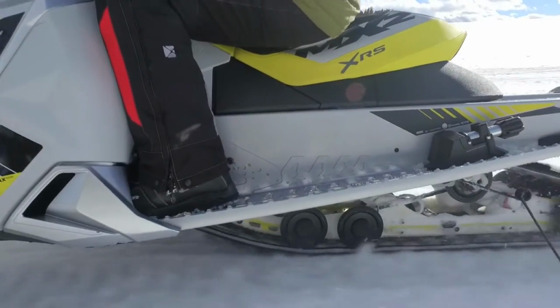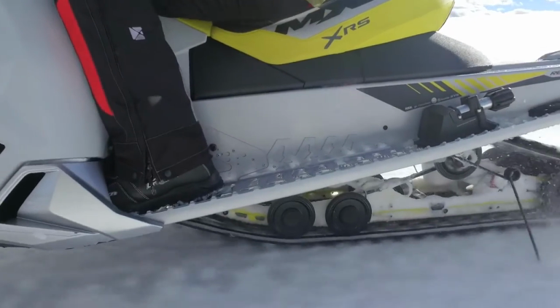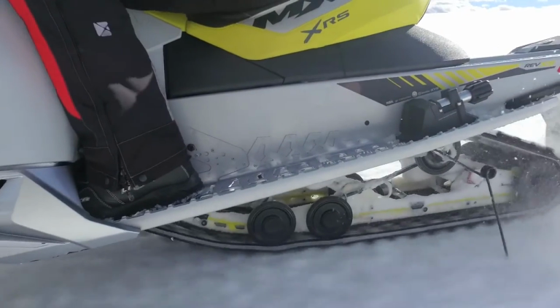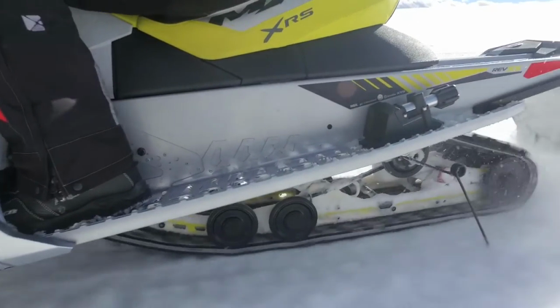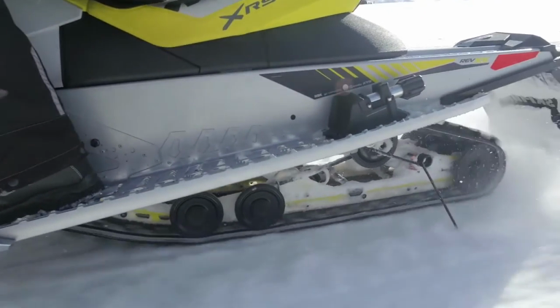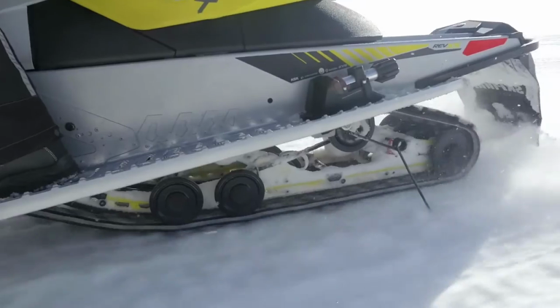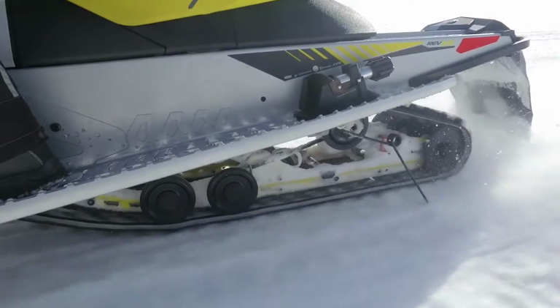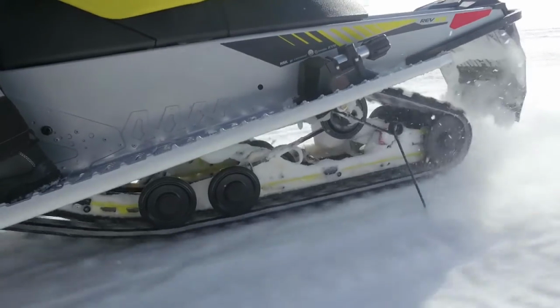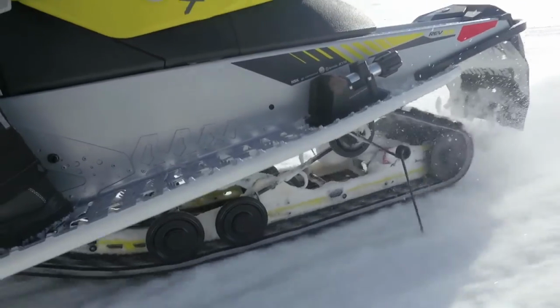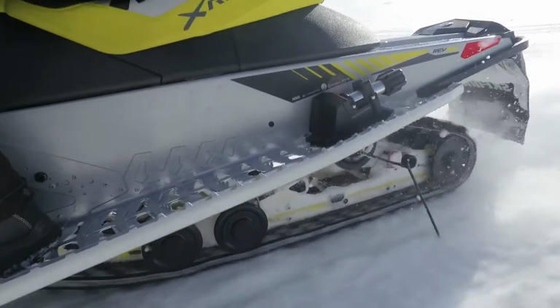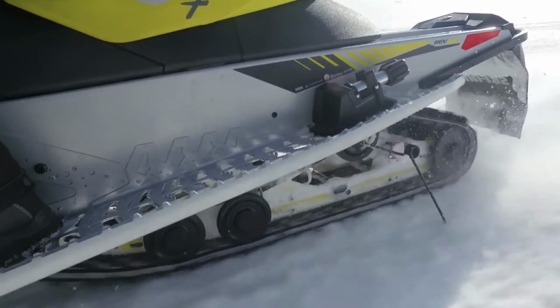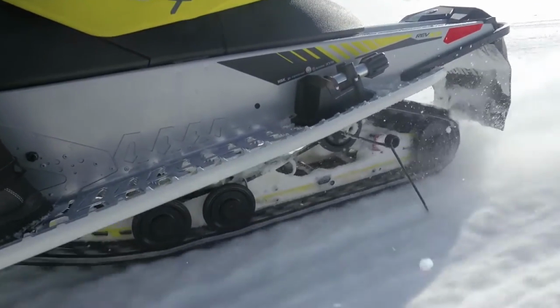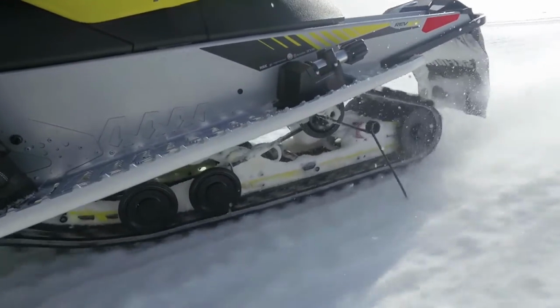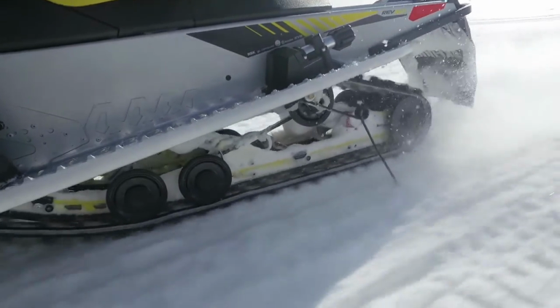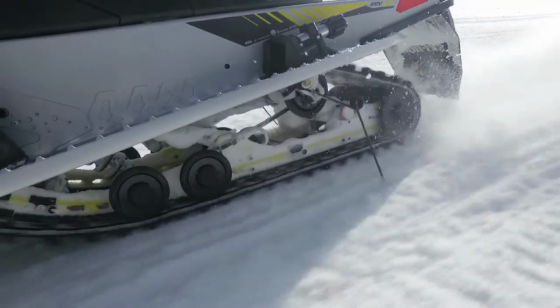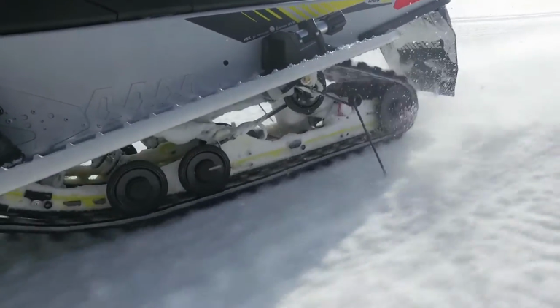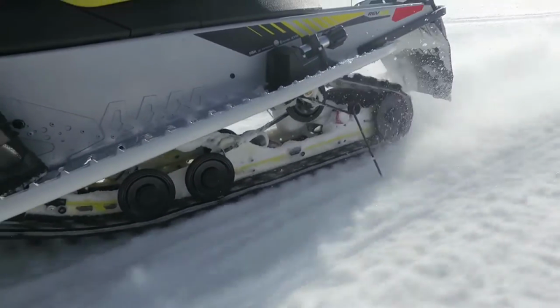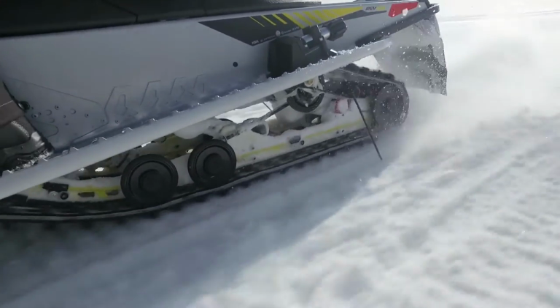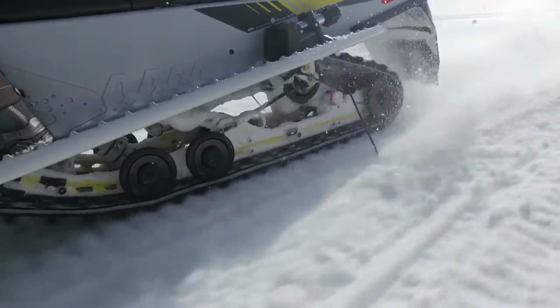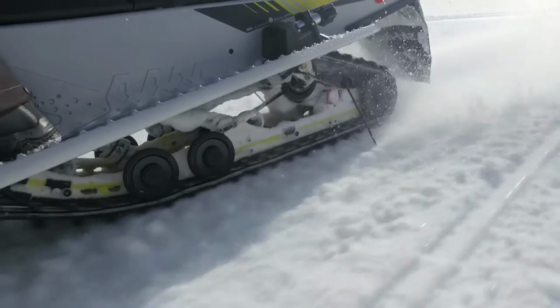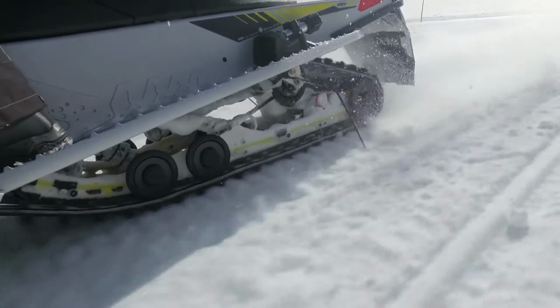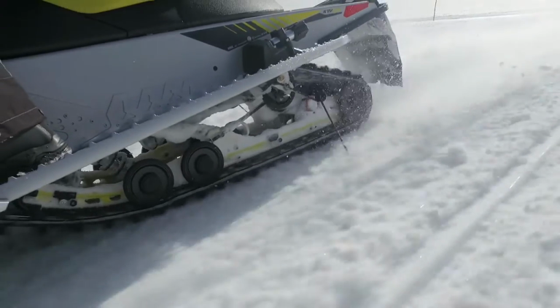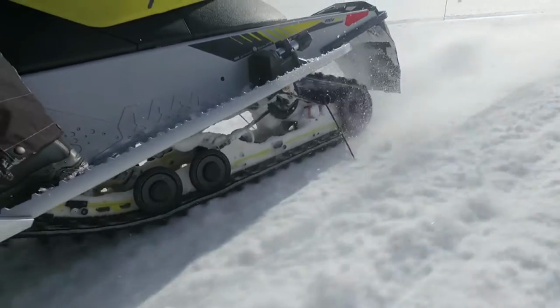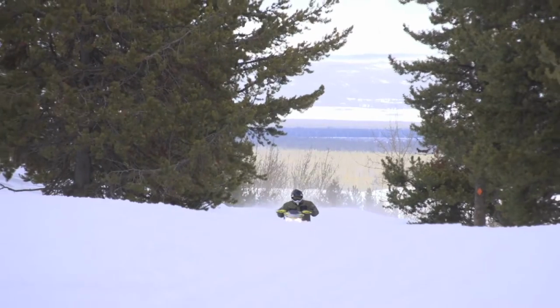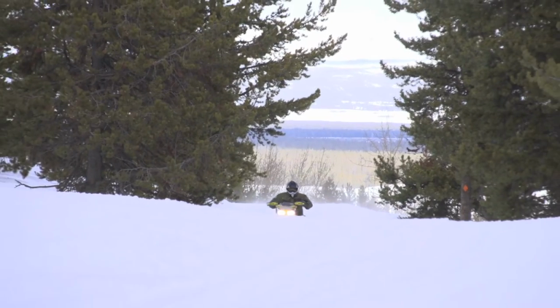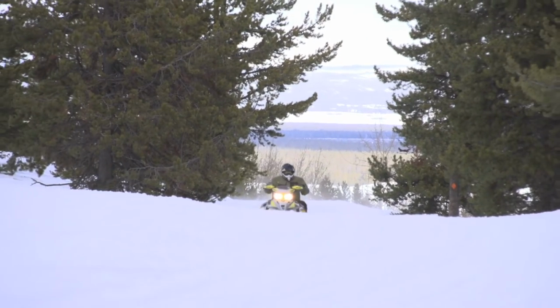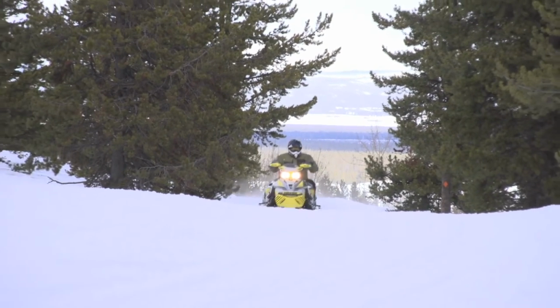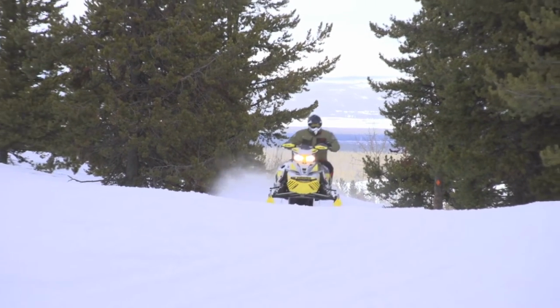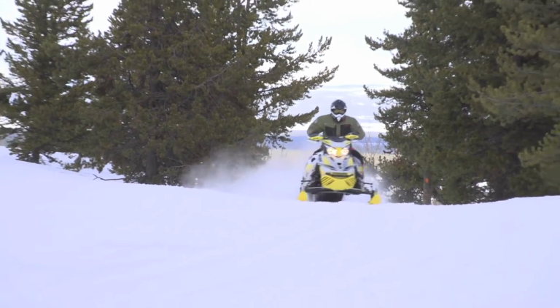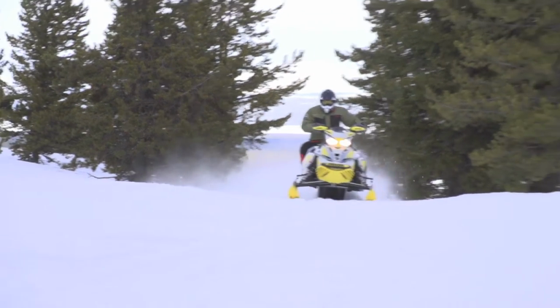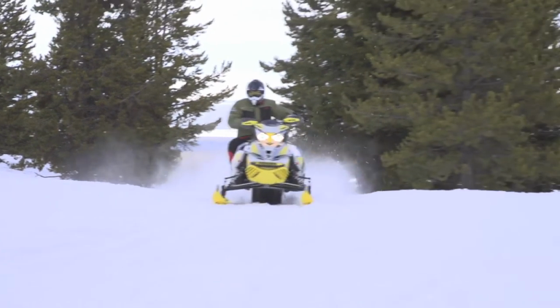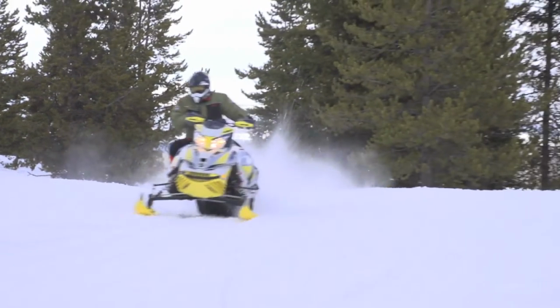If you look closely, you'll notice that it resembles modifications seen in the MXZ X600 Snowcross race sleds. Those additions are there for durability, as nothing is as tough on a chassis as a few laps of a snow cross track.